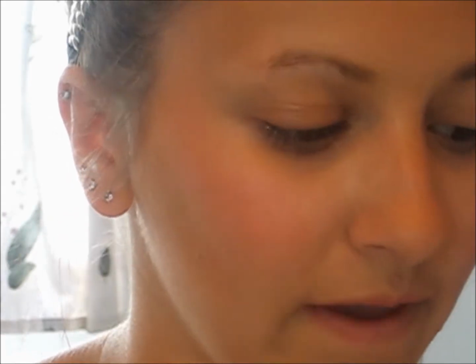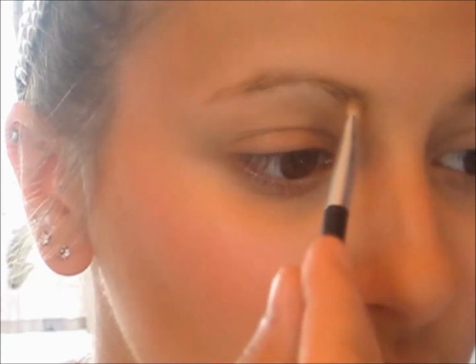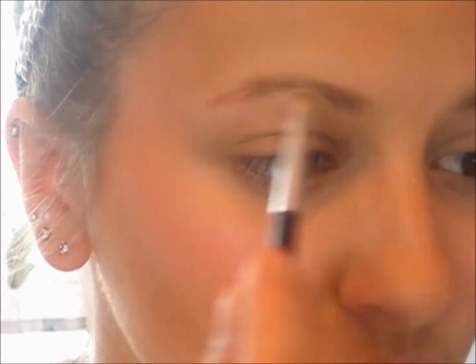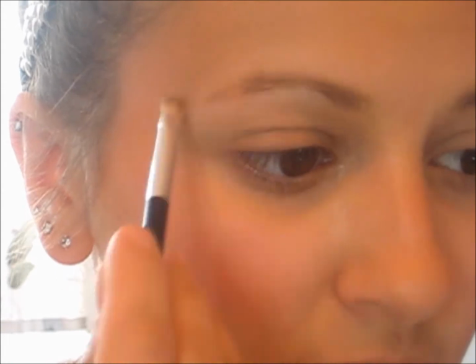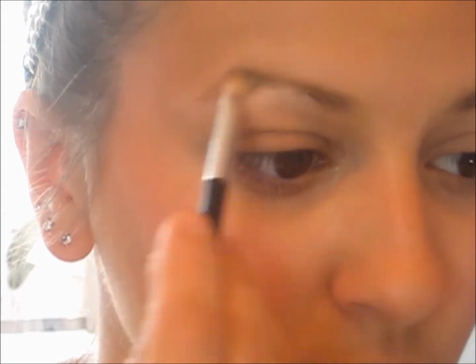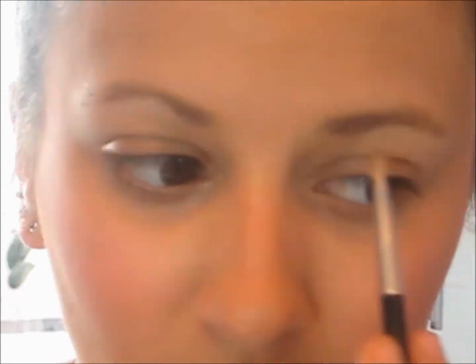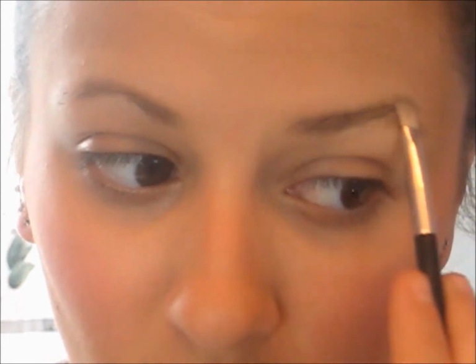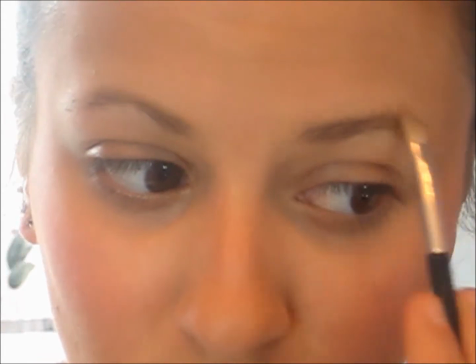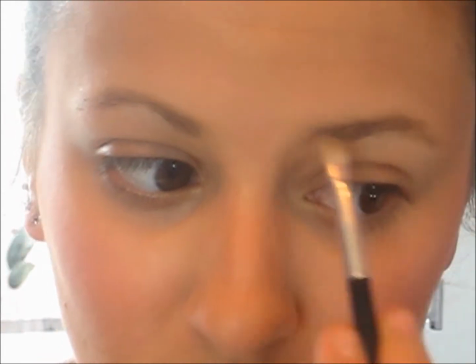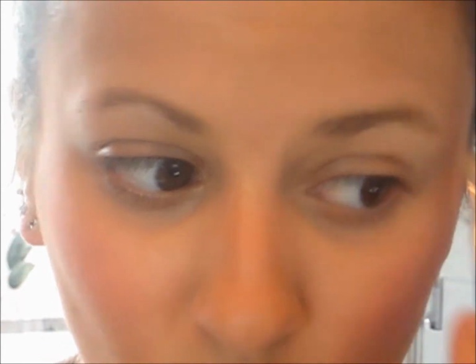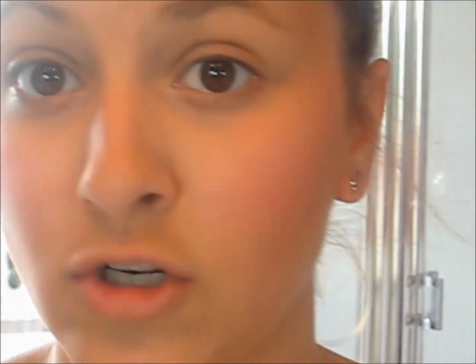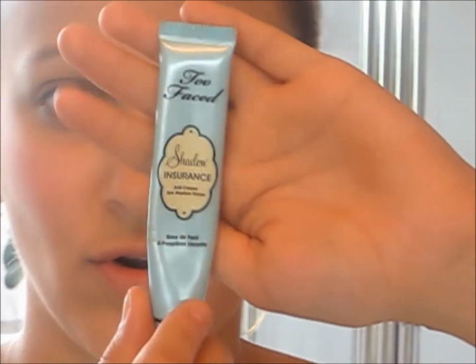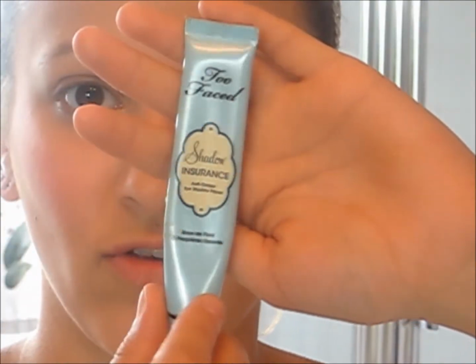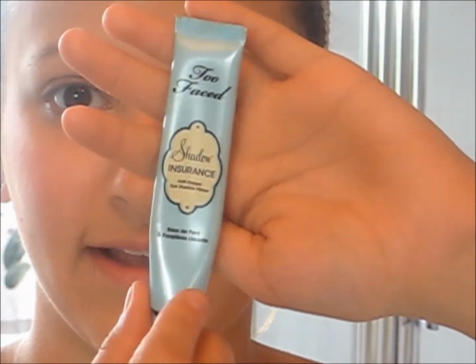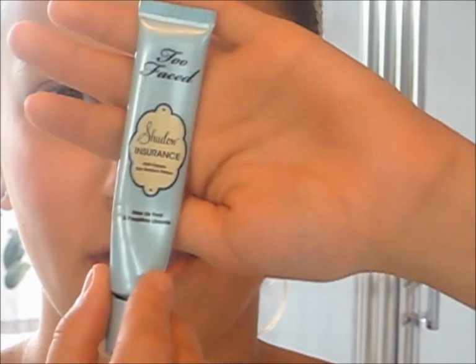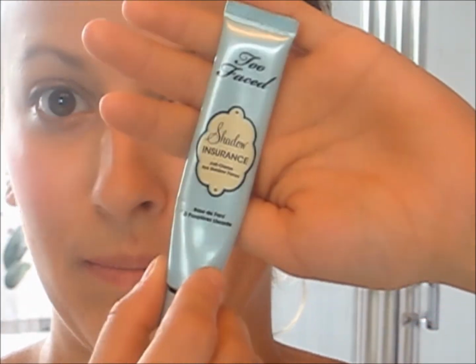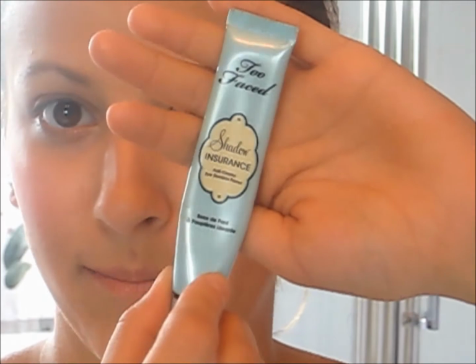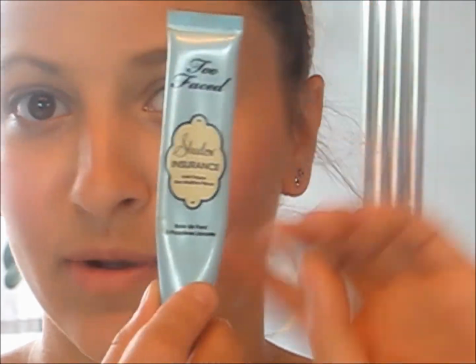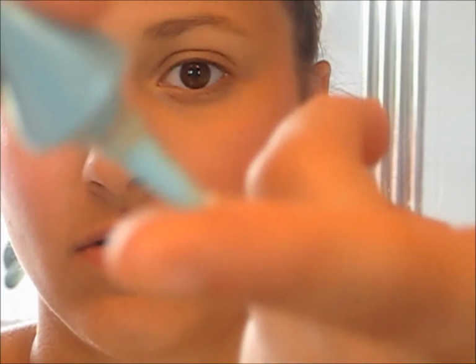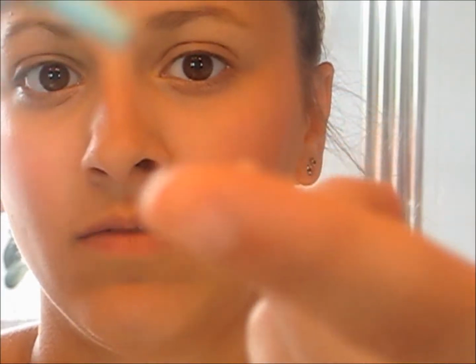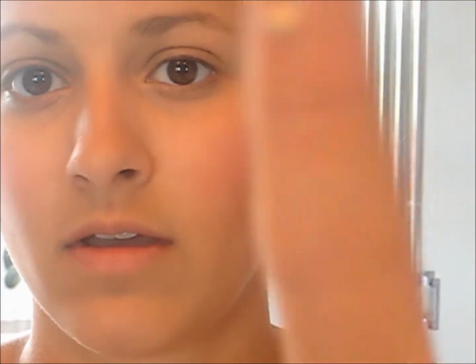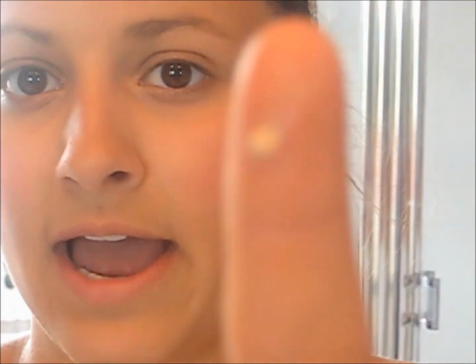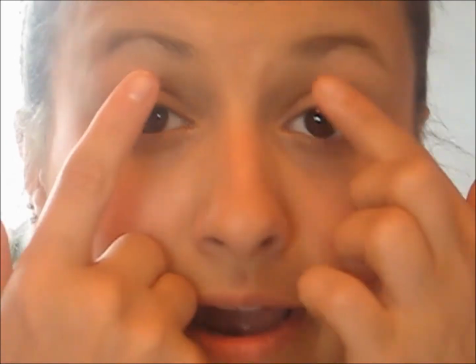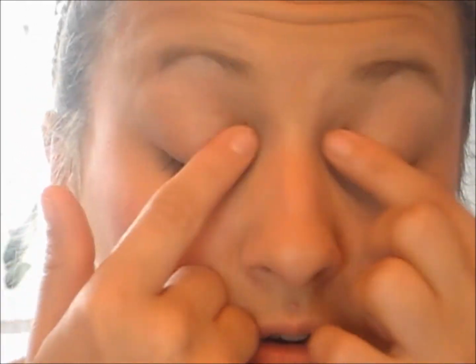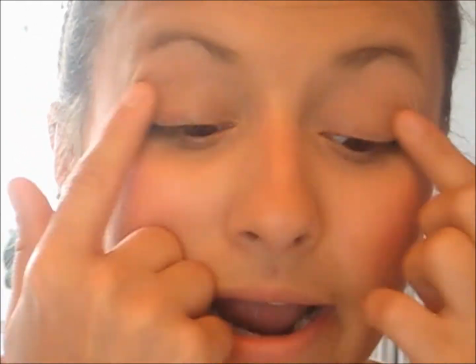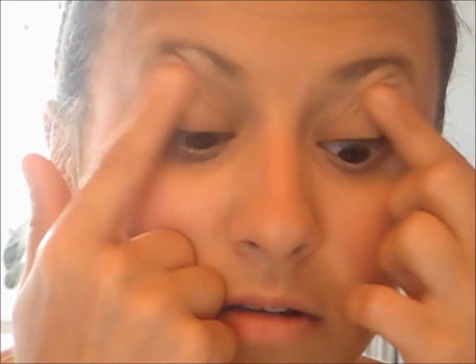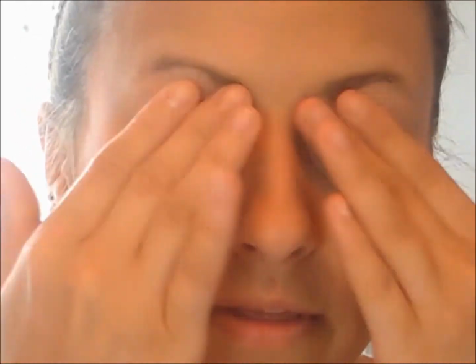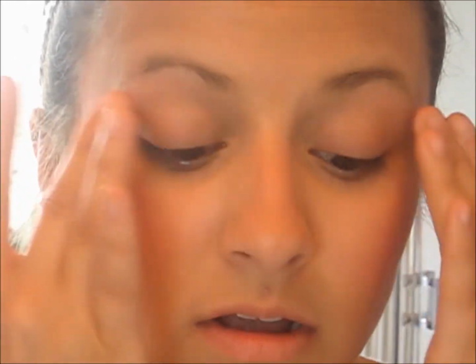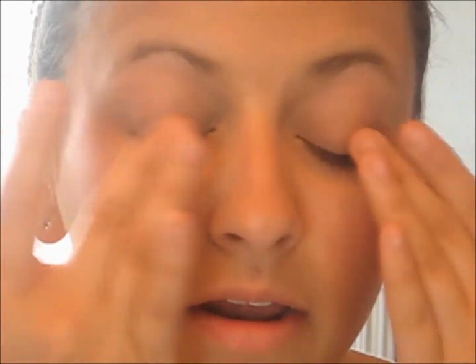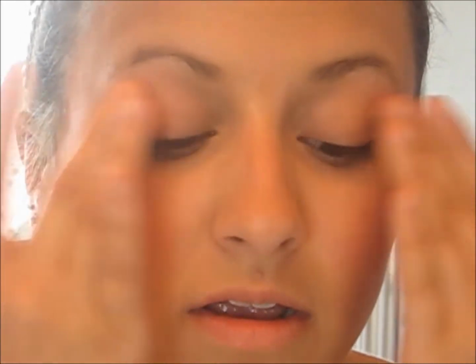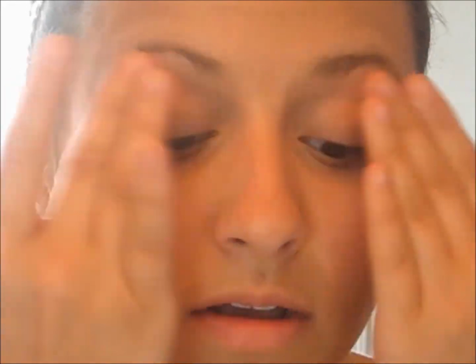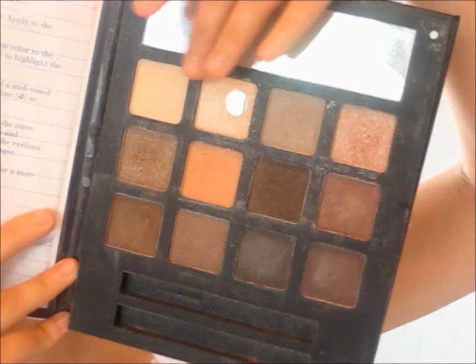And I'm going to take just my brush here and blend it all together. Now I'm taking Too Faced Shadow Insurance and I'm going to put that on my eyelids as an eyeshadow base. This will make sure my eyeshadow stays all night long.